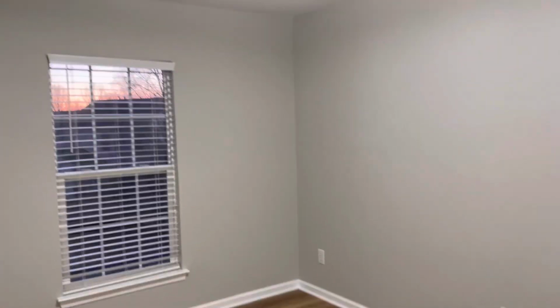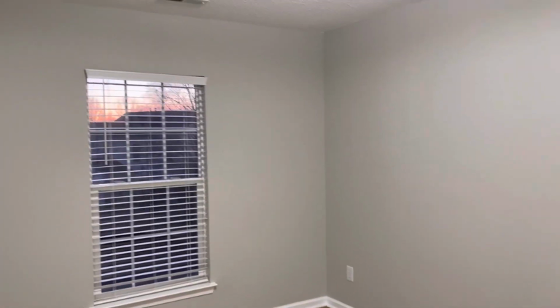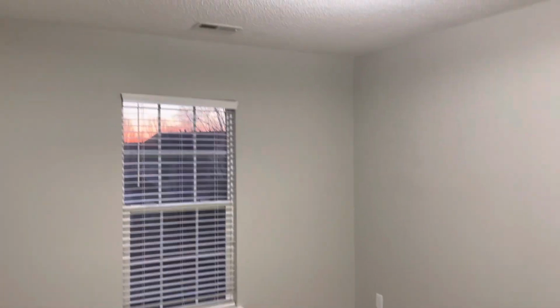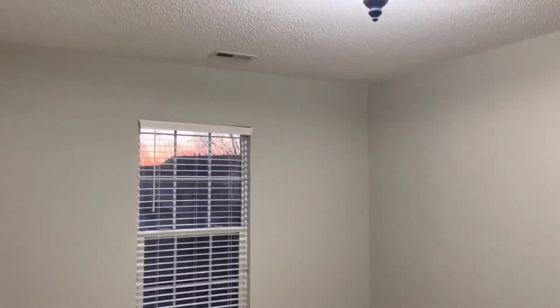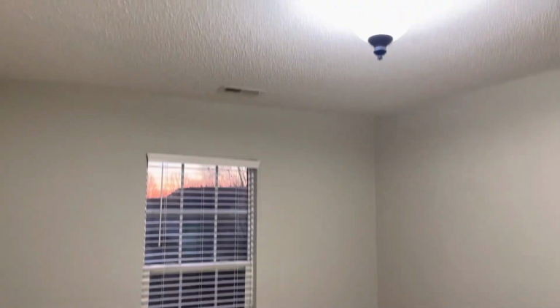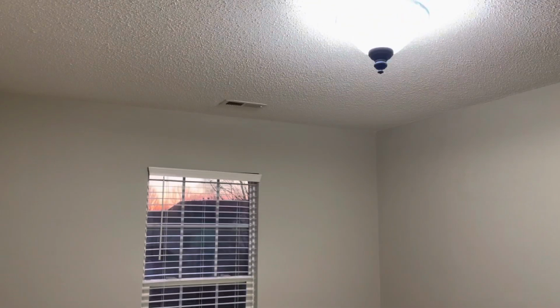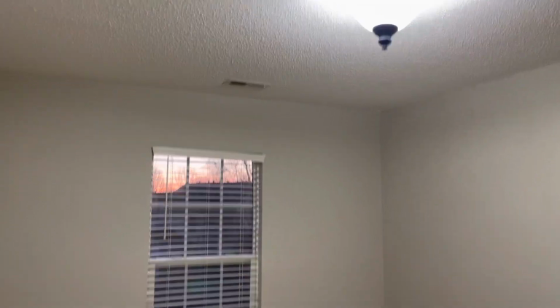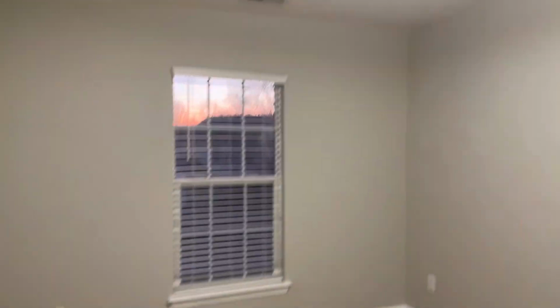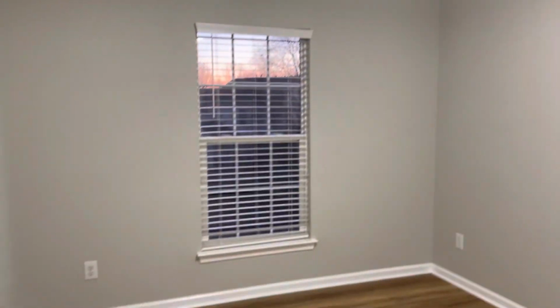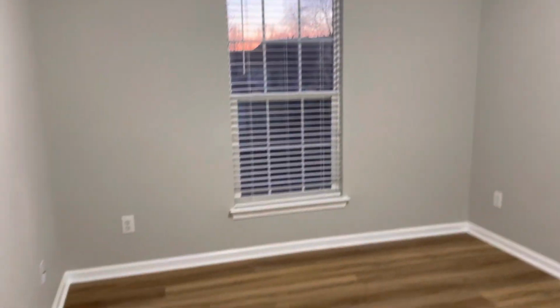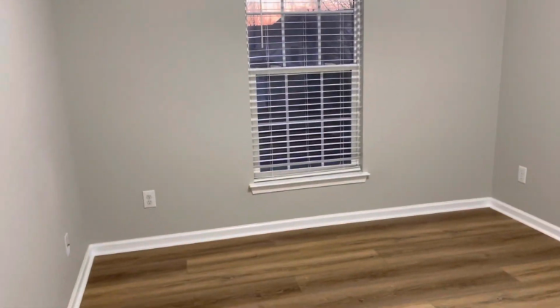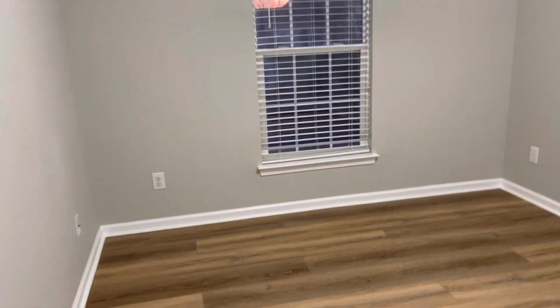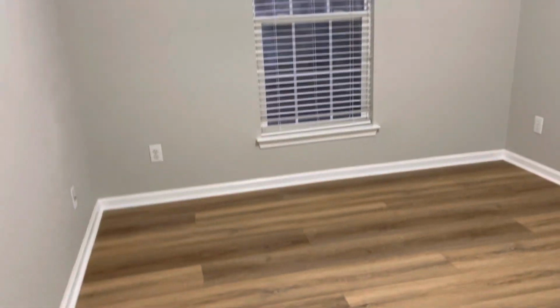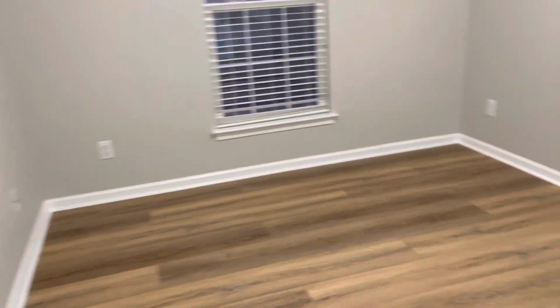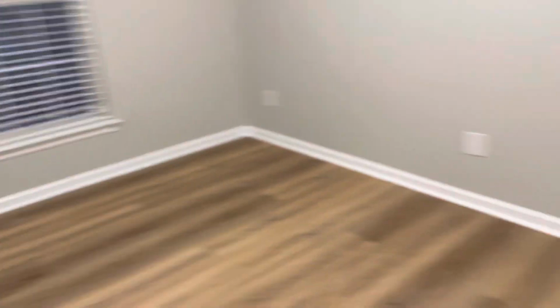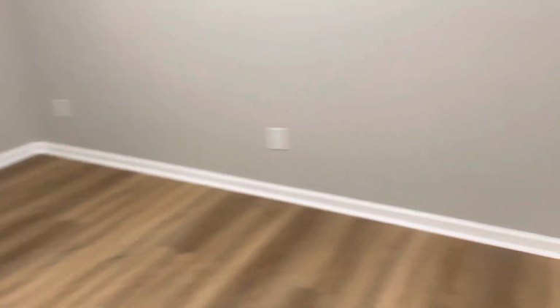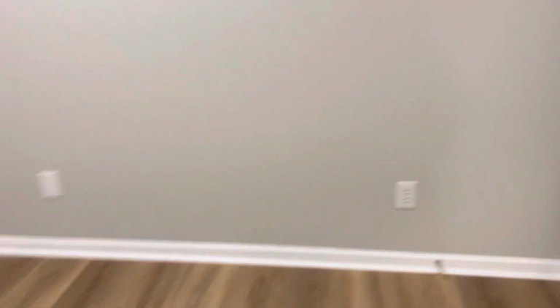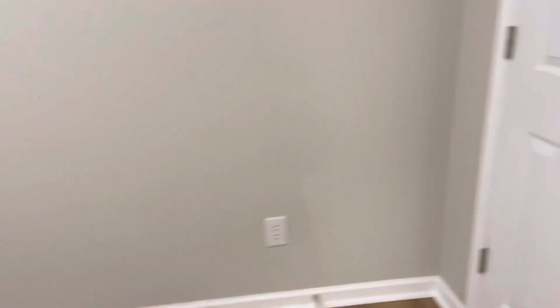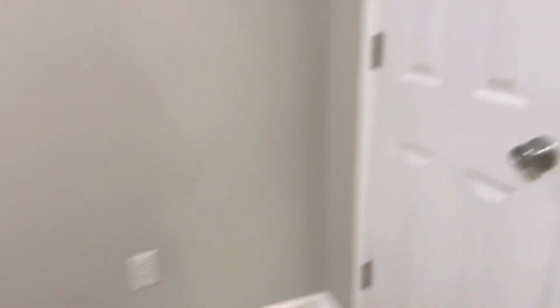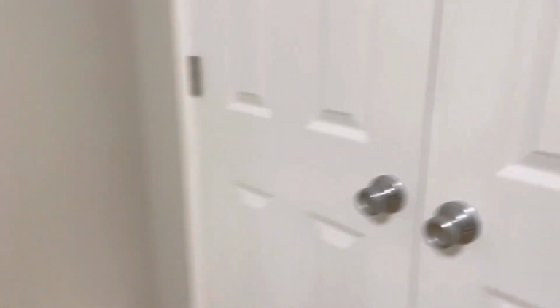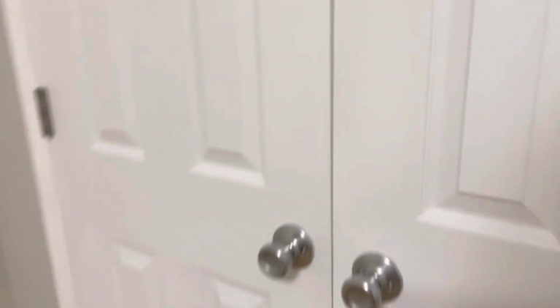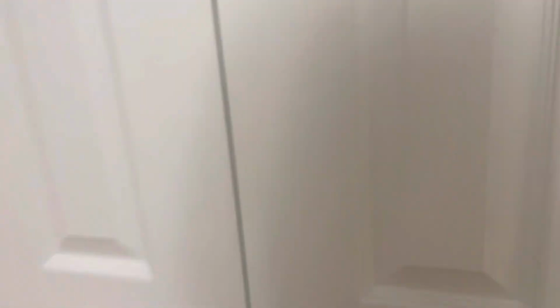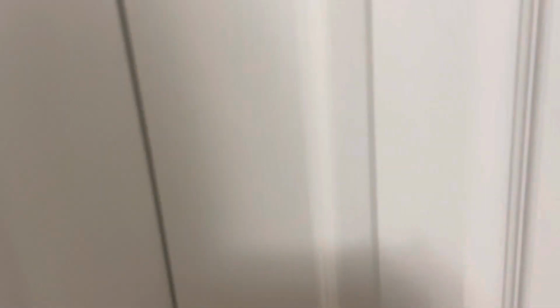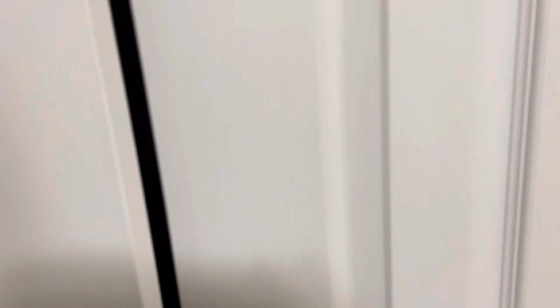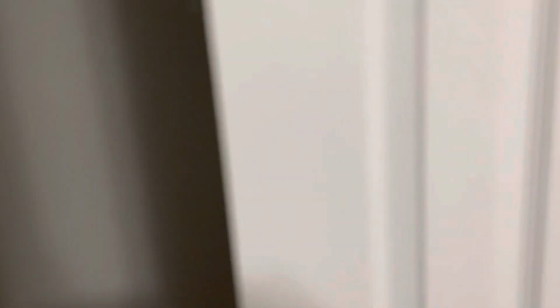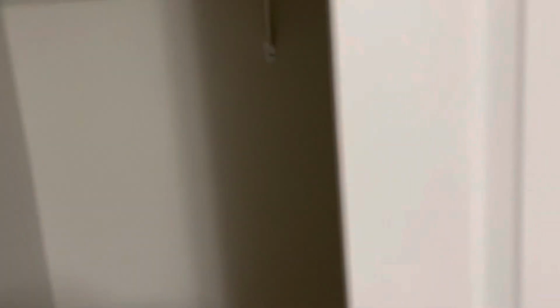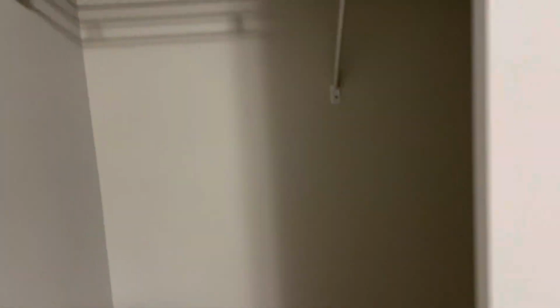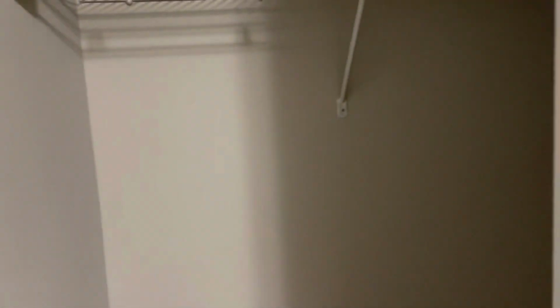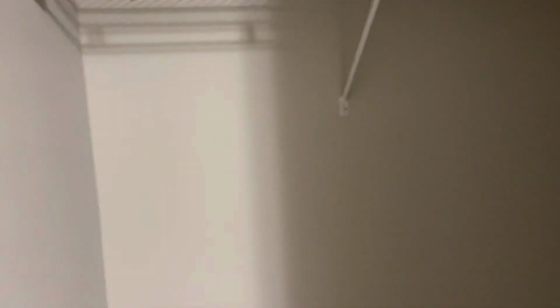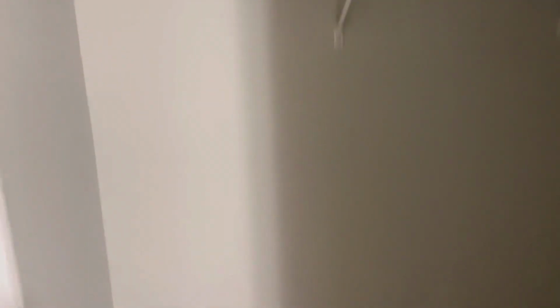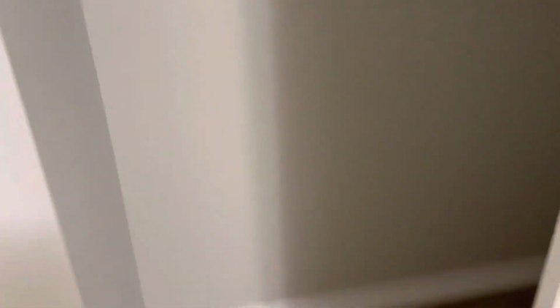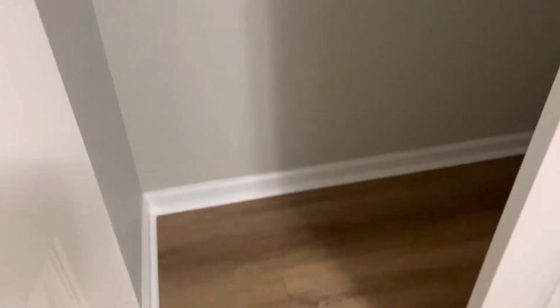This is bedroom three. It just has a ceiling light, one window, and a good-sized closet.